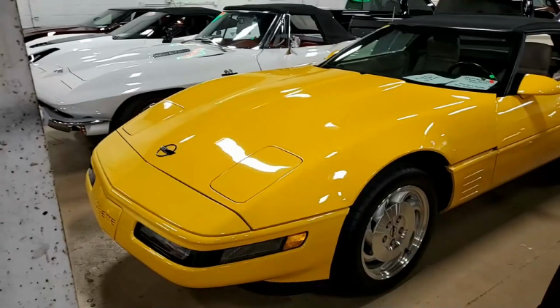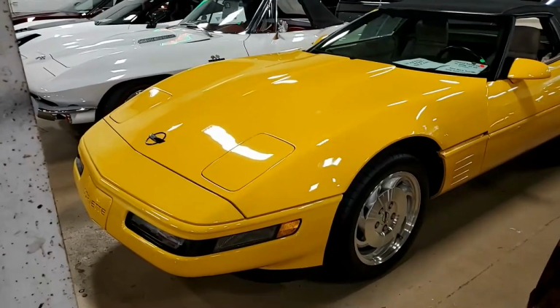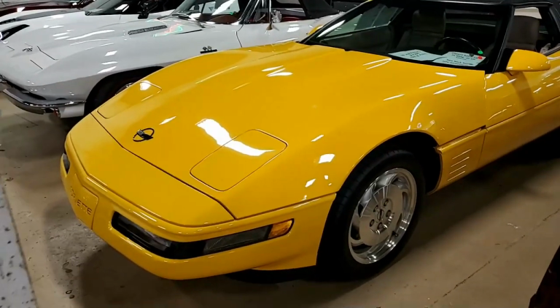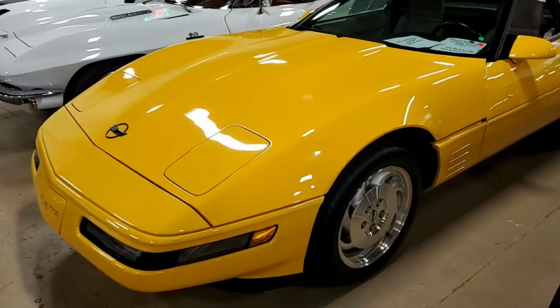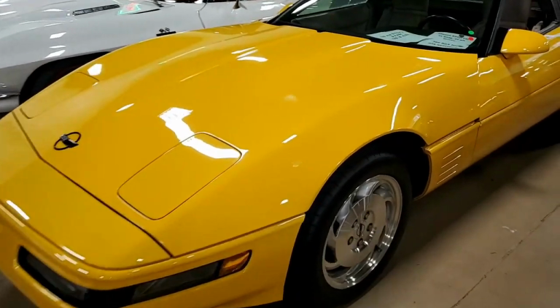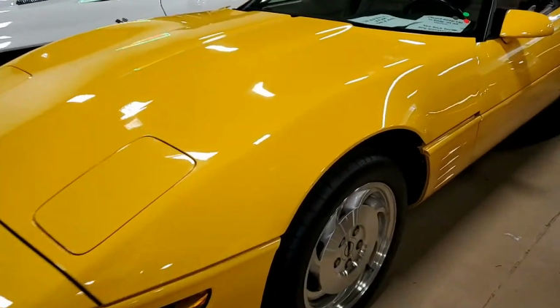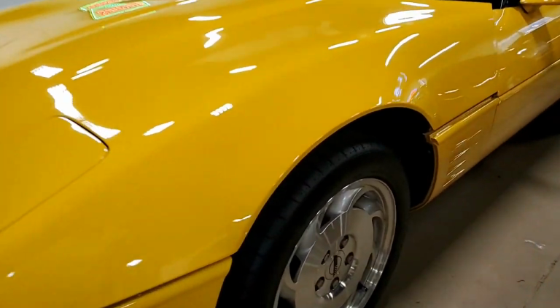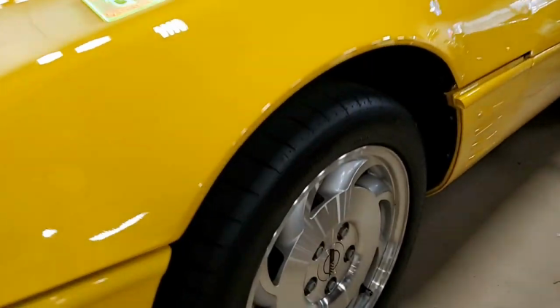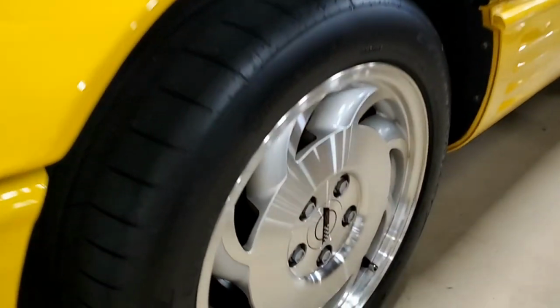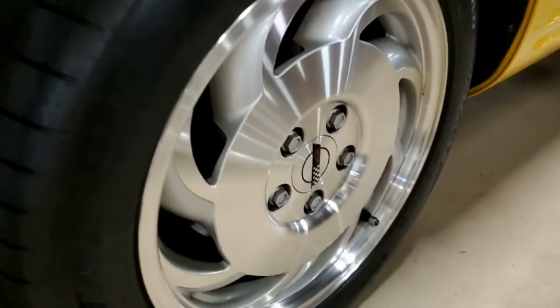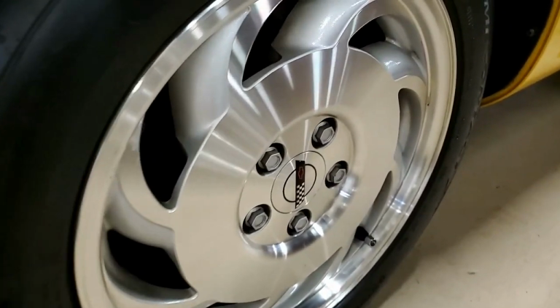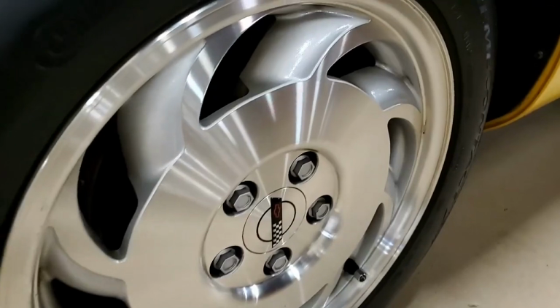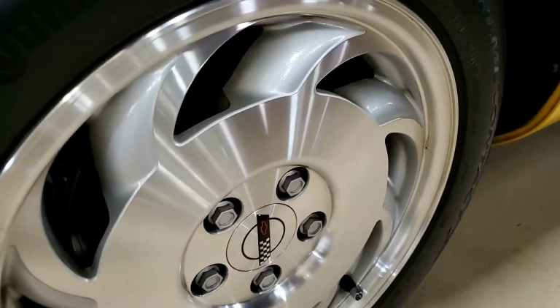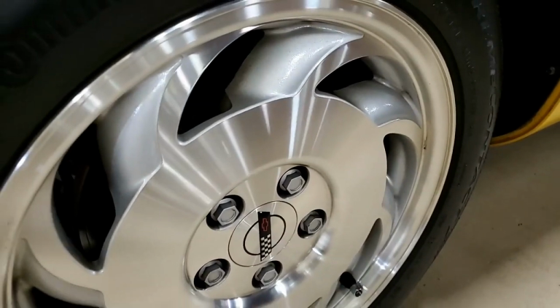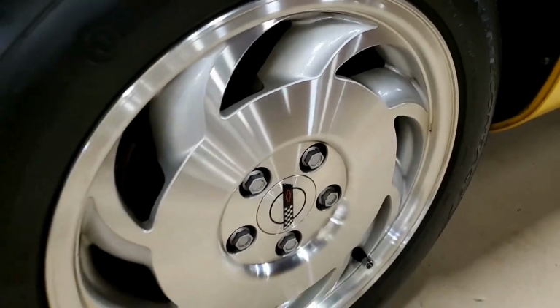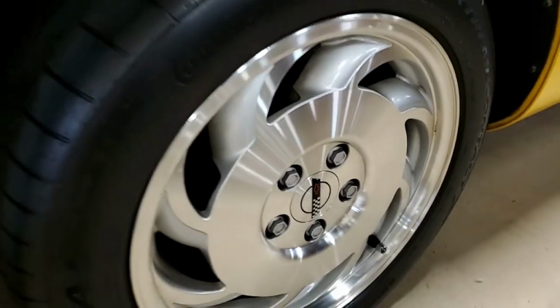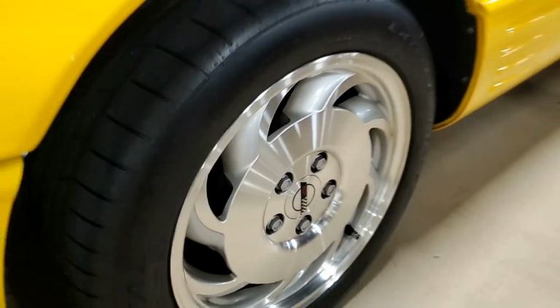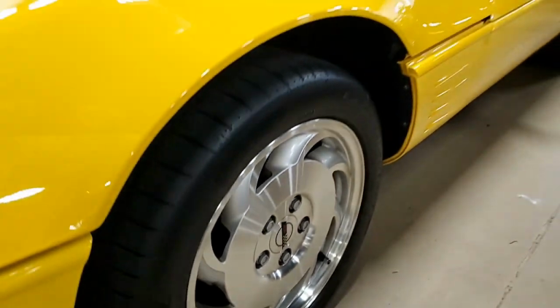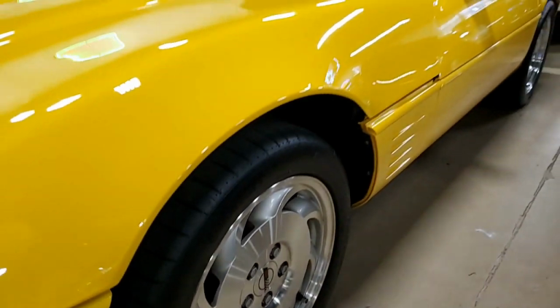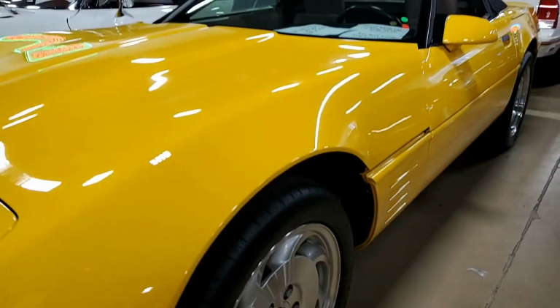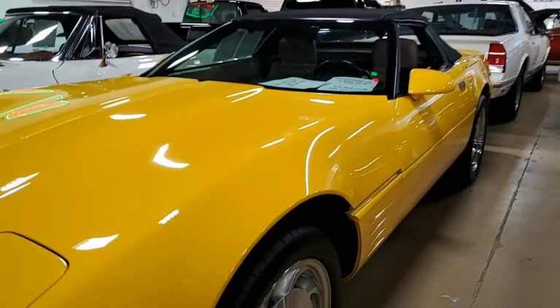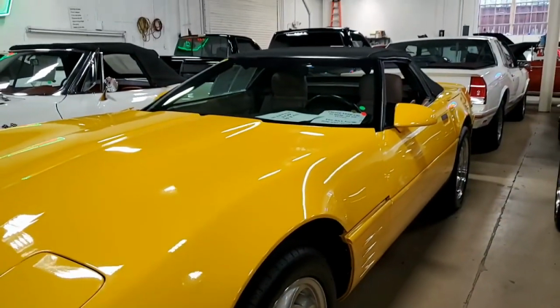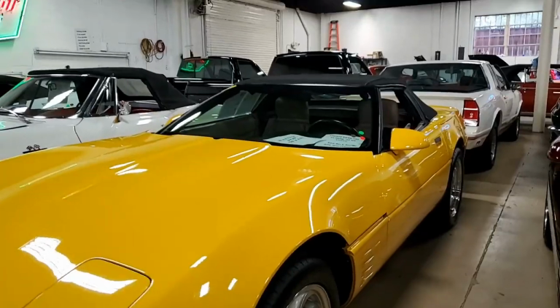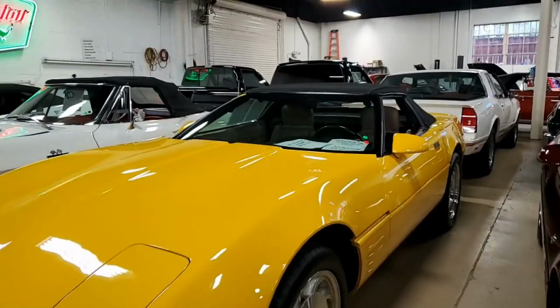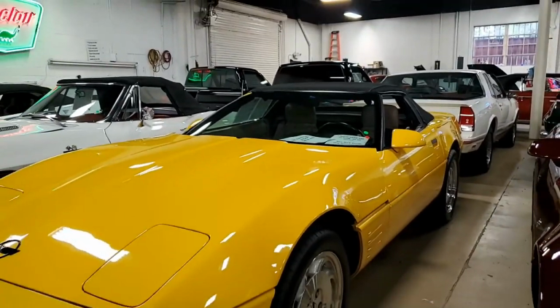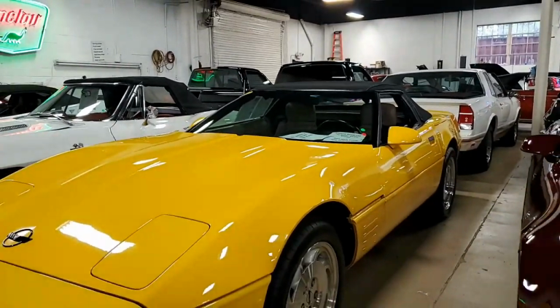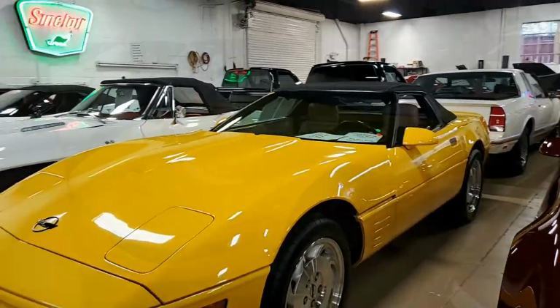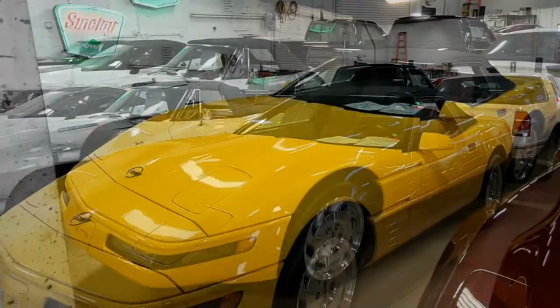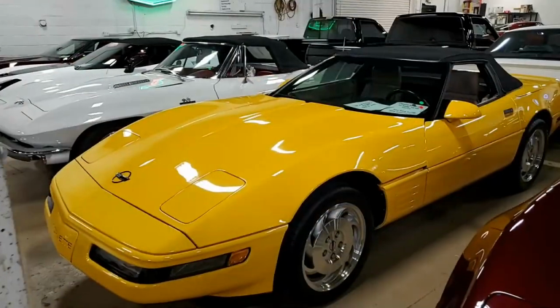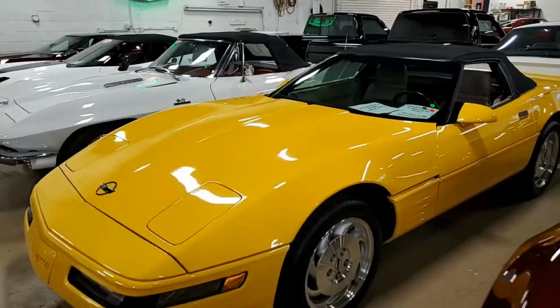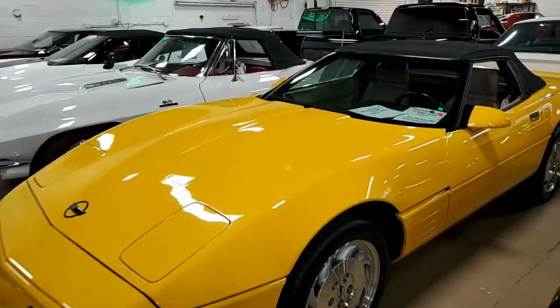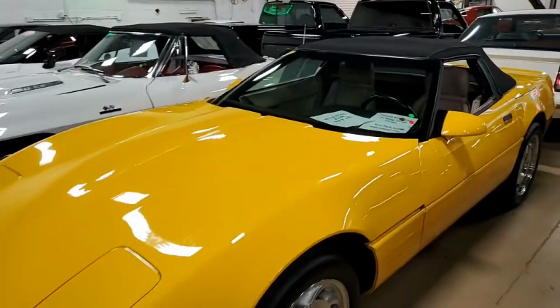Factory features include the dual power seats, electronic climate control, performance axle ratio, Bose Gold AM/FM CD cassette stereo, fog lamps, and power windows — everything on this car is power, of course. It comes with a clean Carfax and has some very nice options.